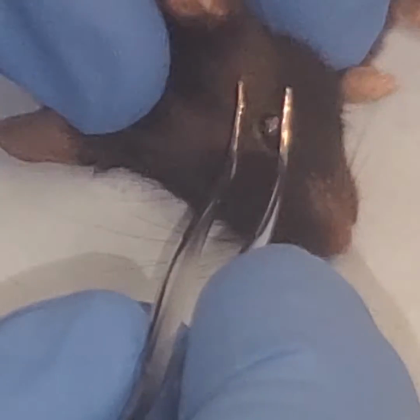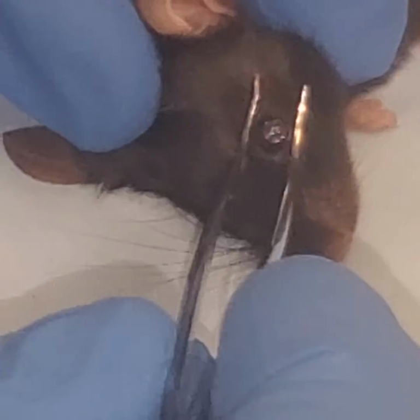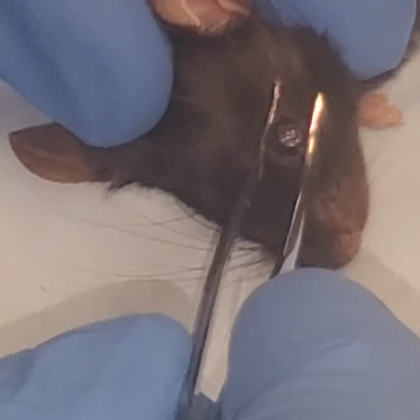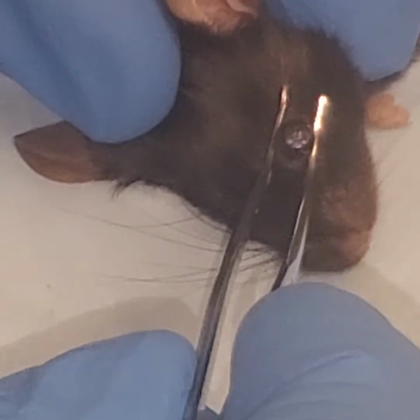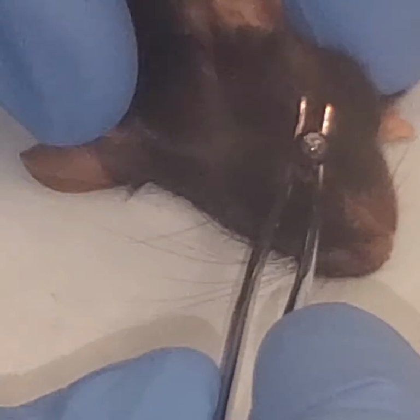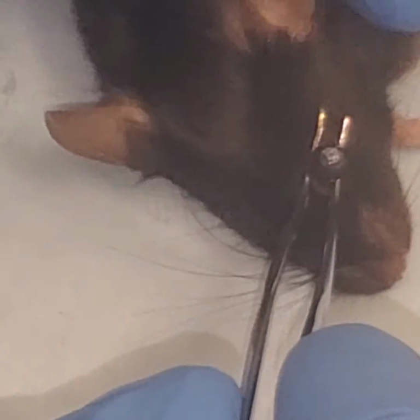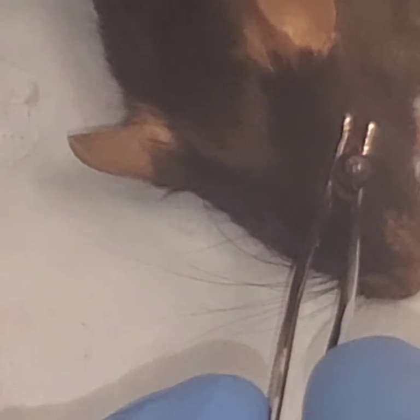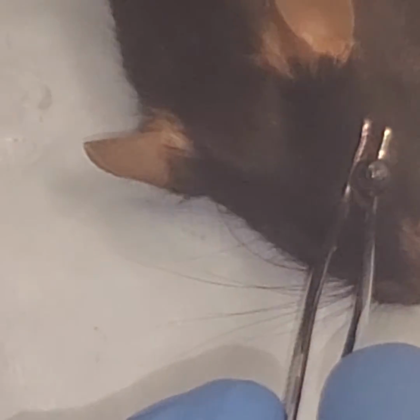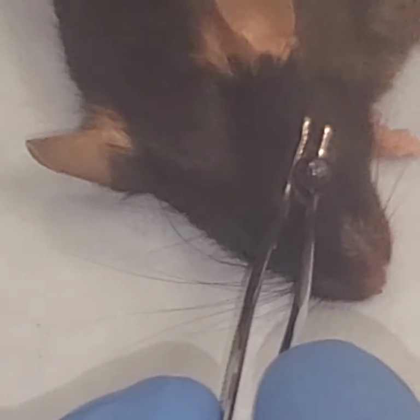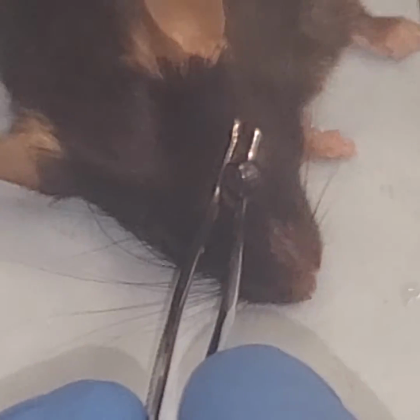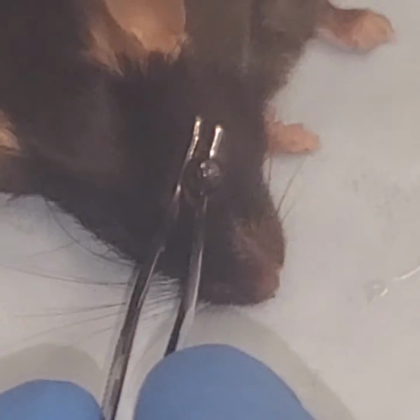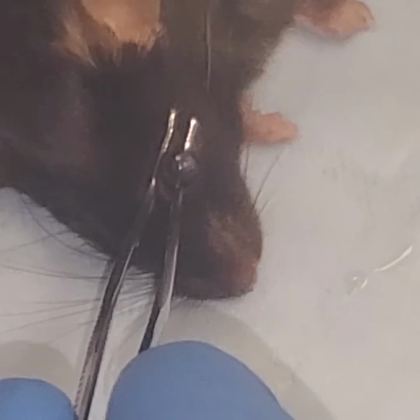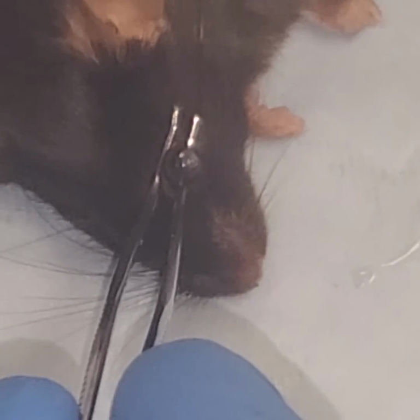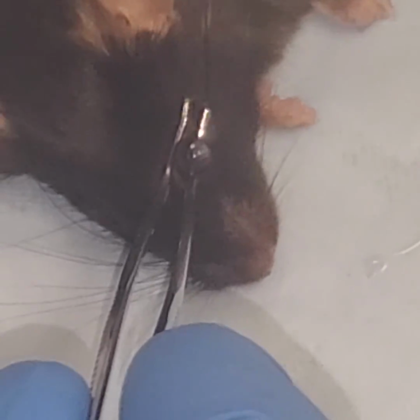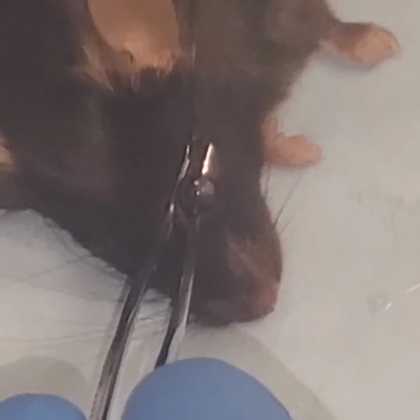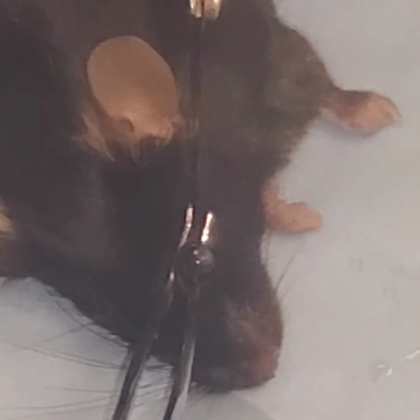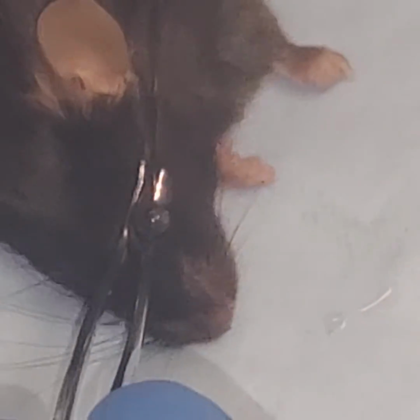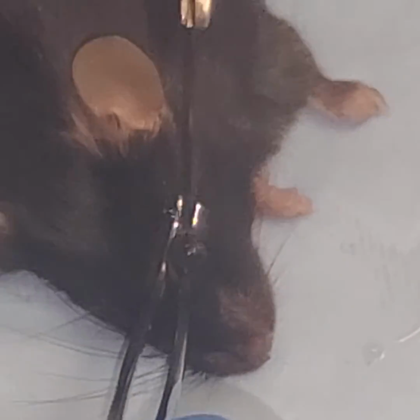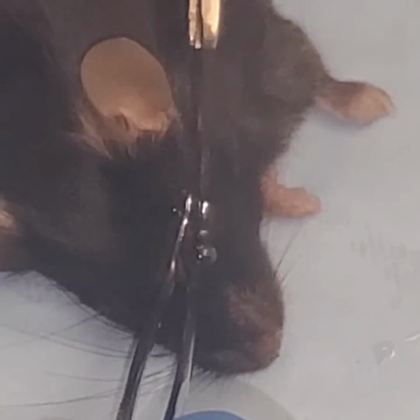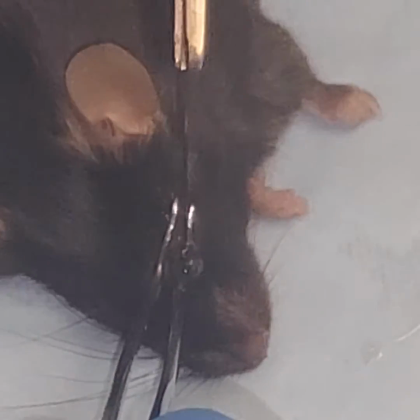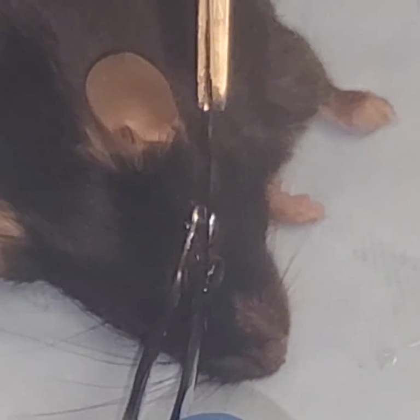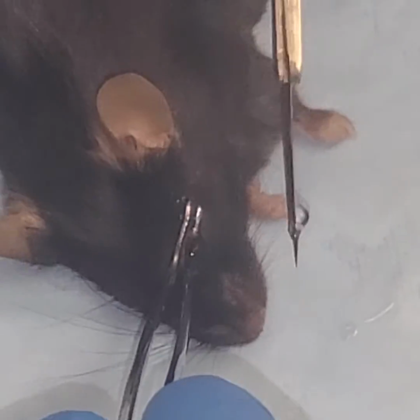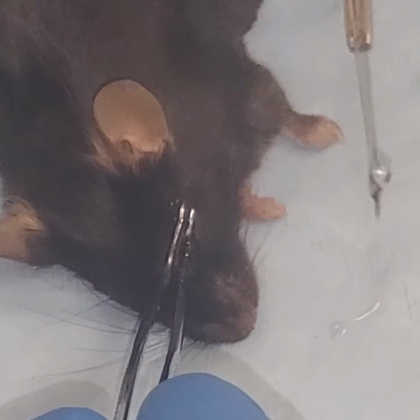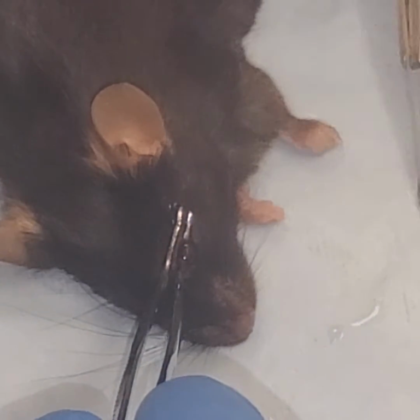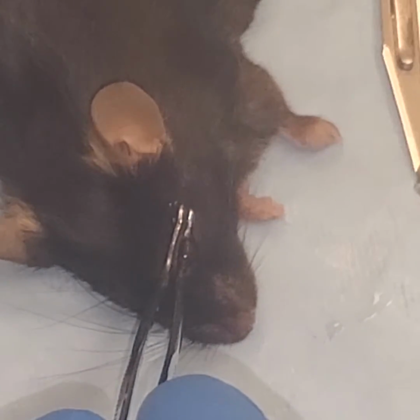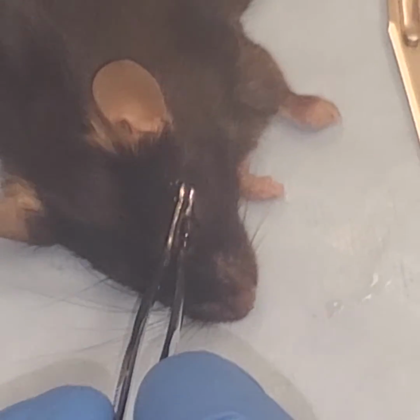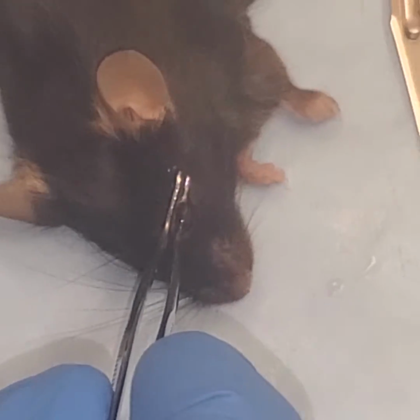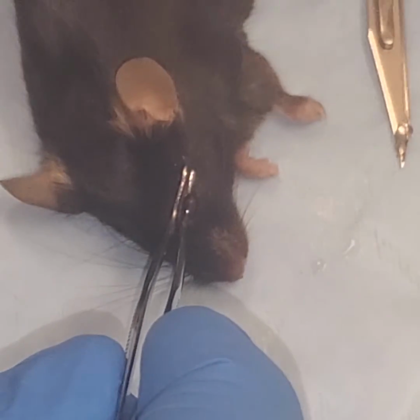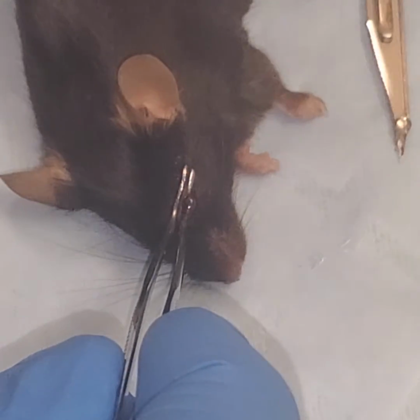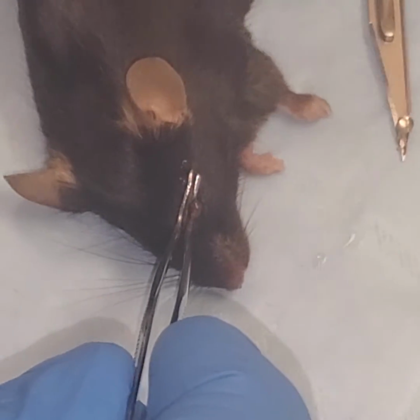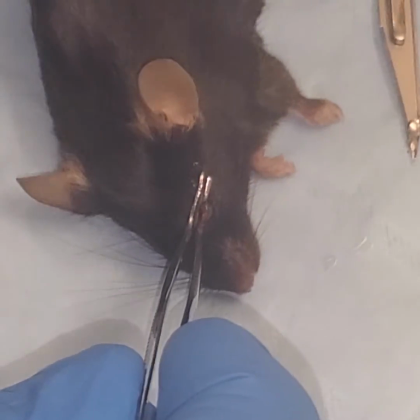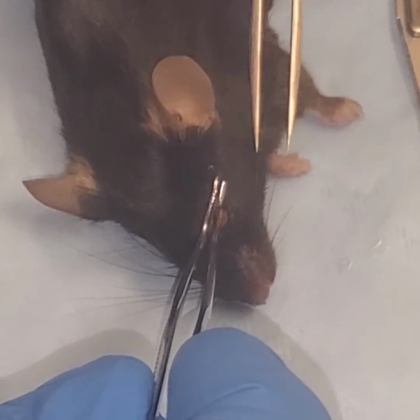So you just press down. The globe just comes up between the tines — the length of the forceps. Come in from the side. Go through. And just pull up gently.